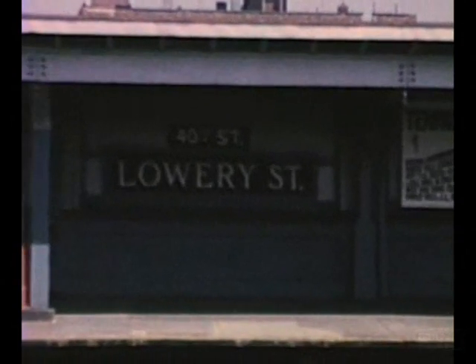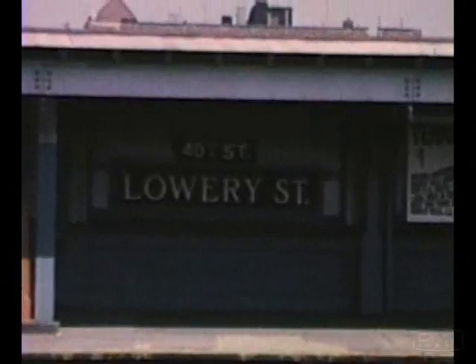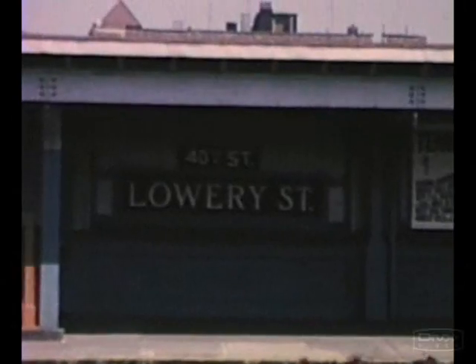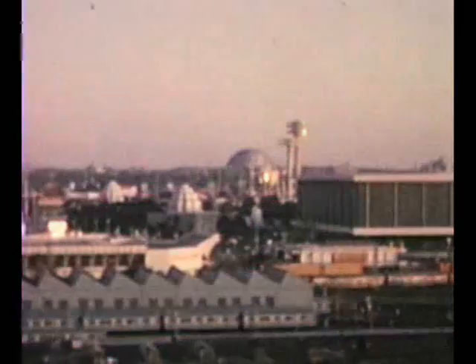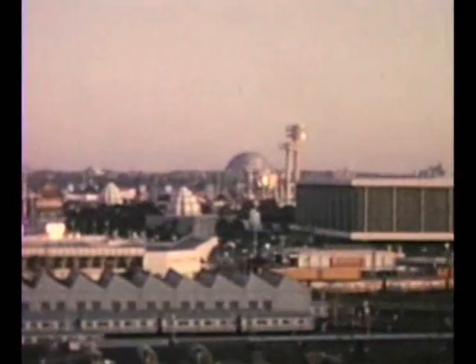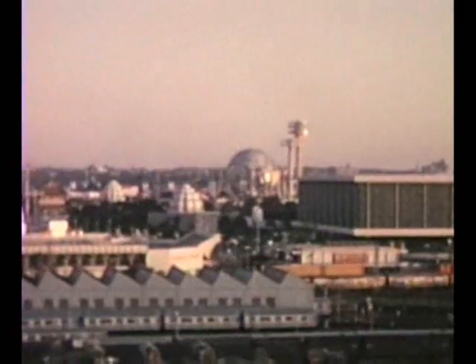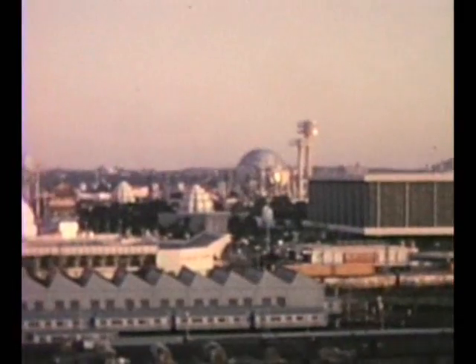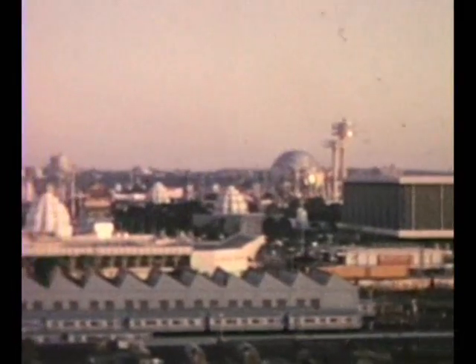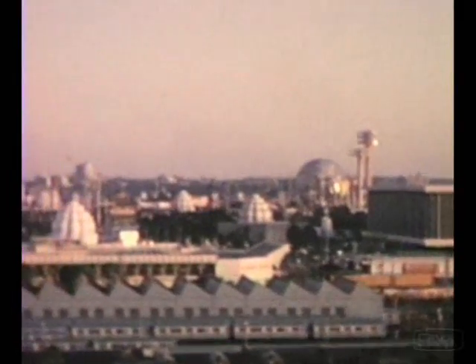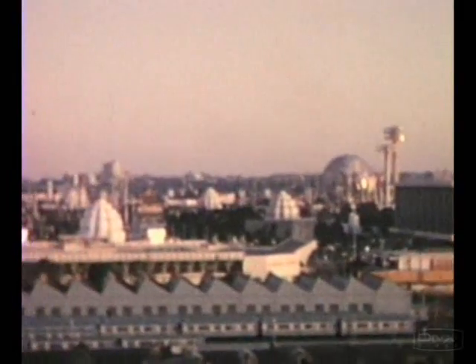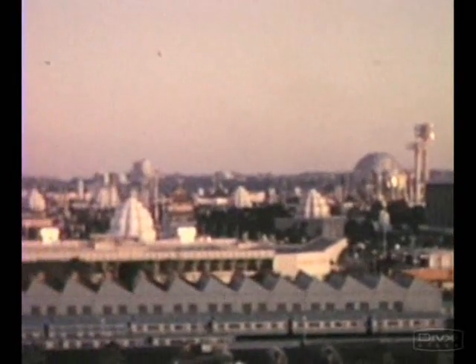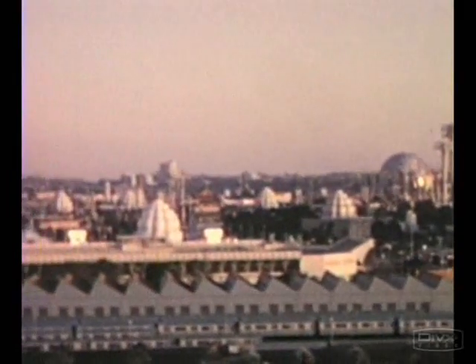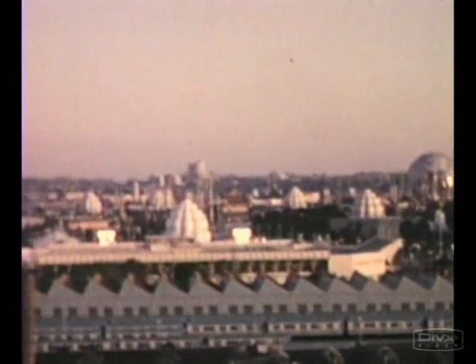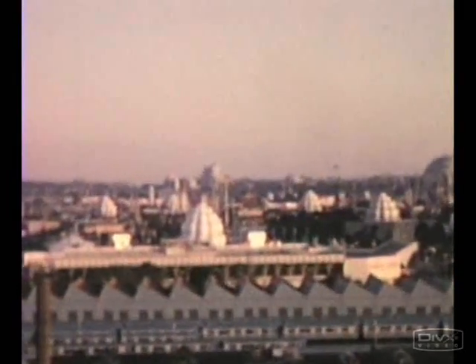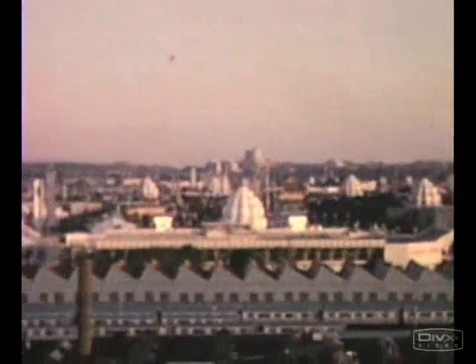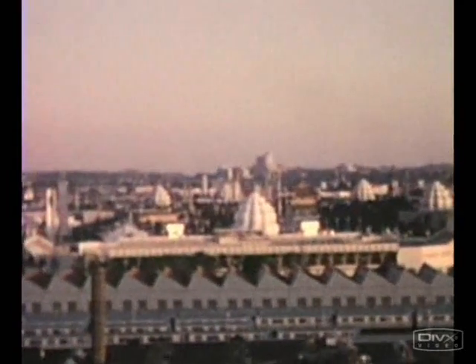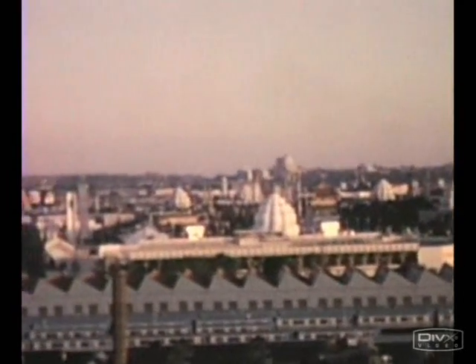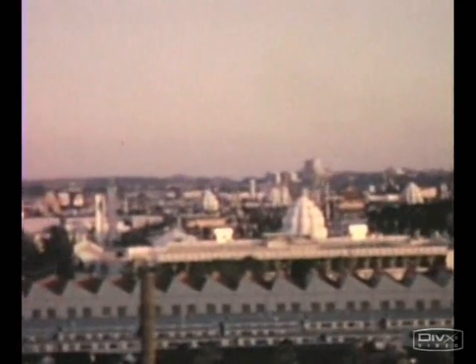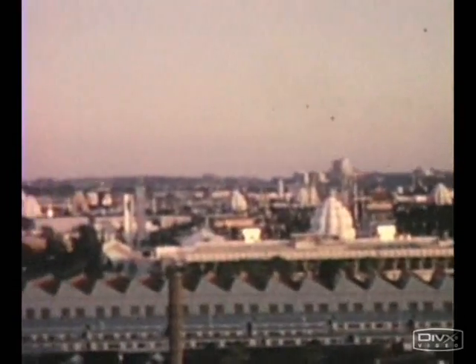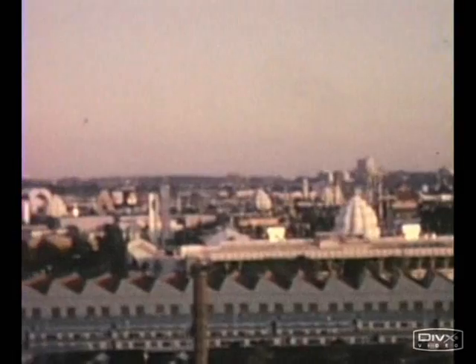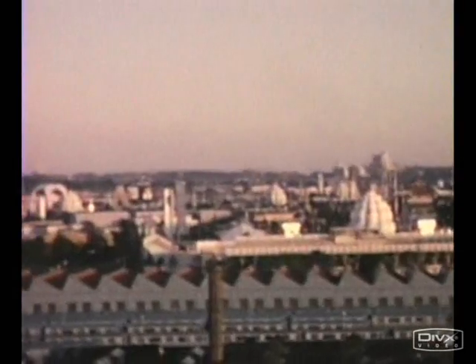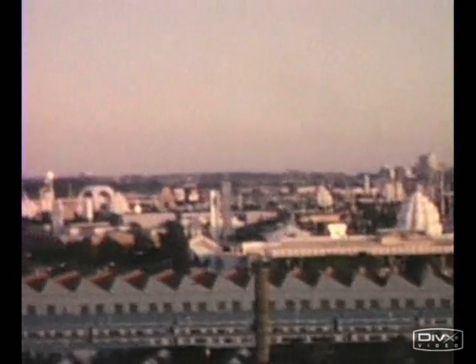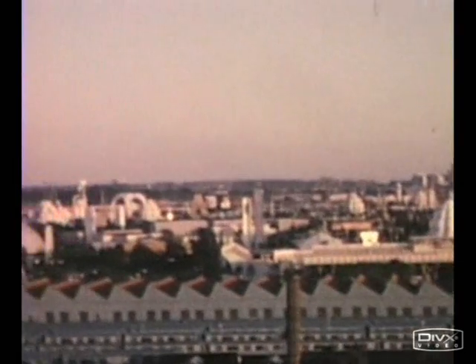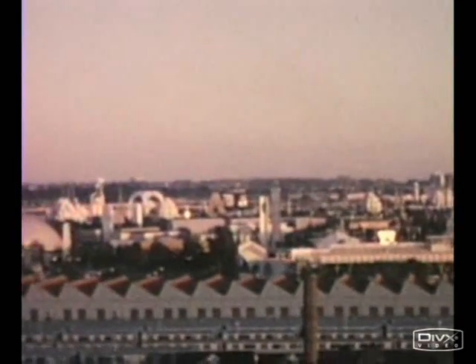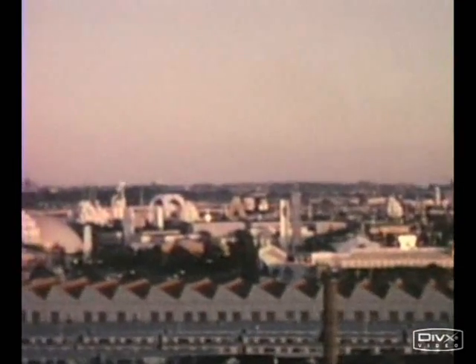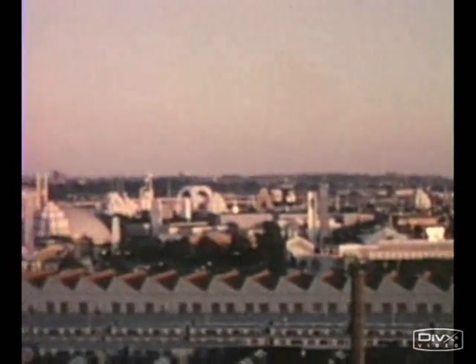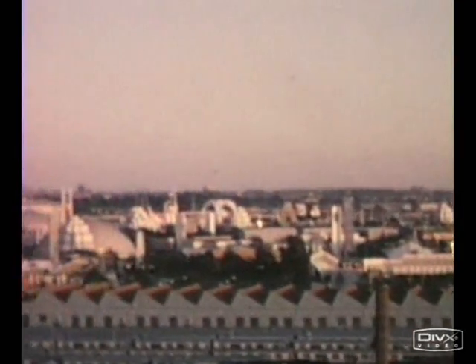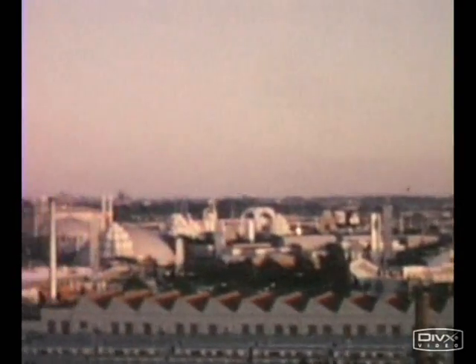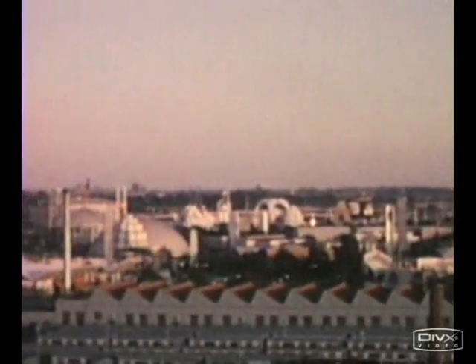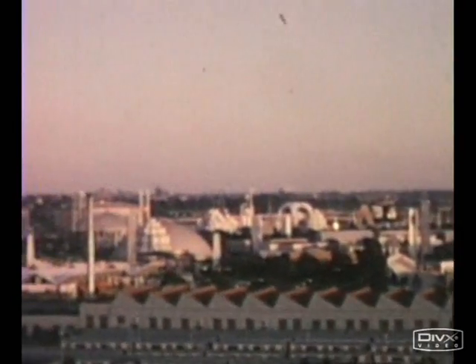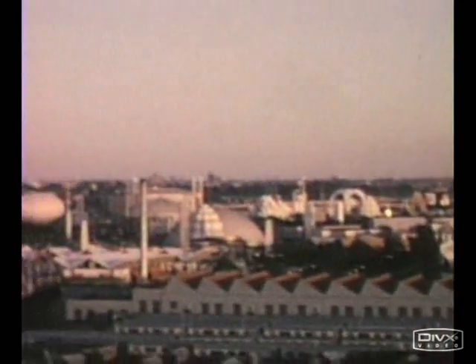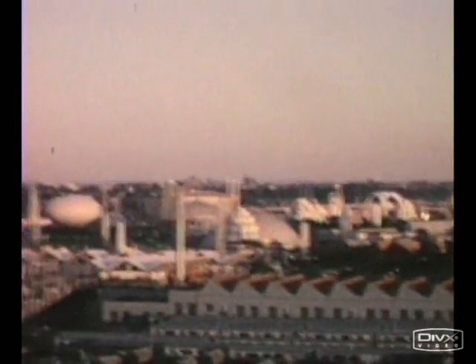A trip to the 64 World's Fair started at Lower Street. We arrived at the Willits Point Station and overlooked the entire fair.